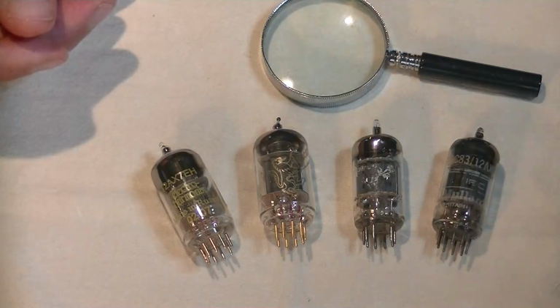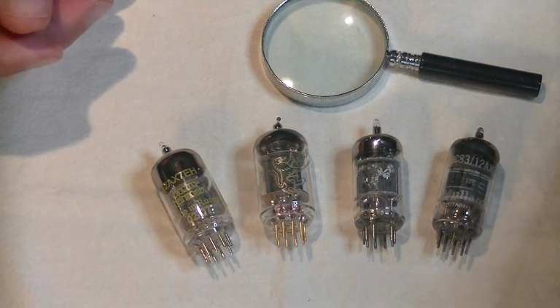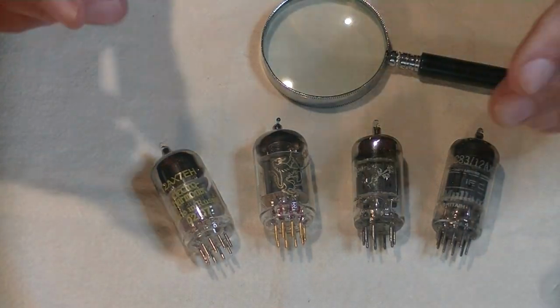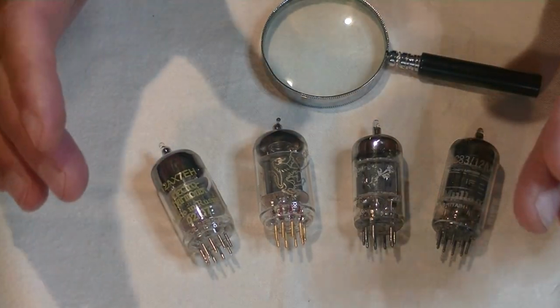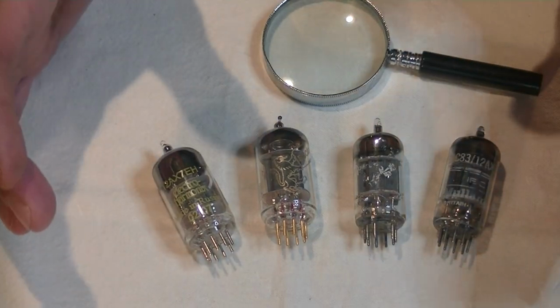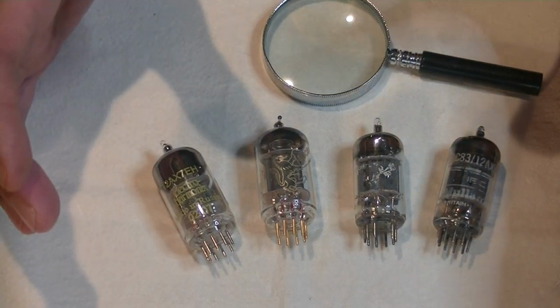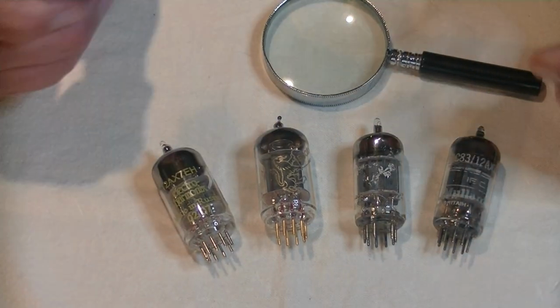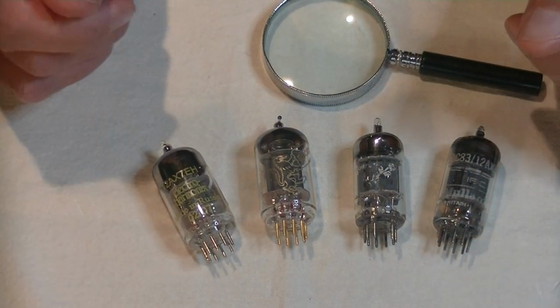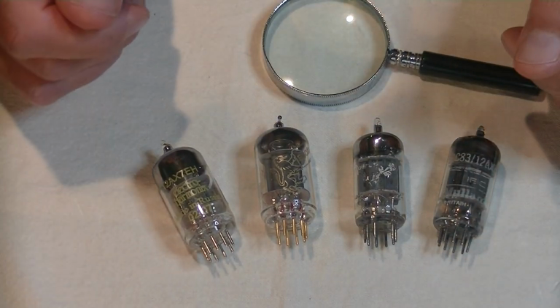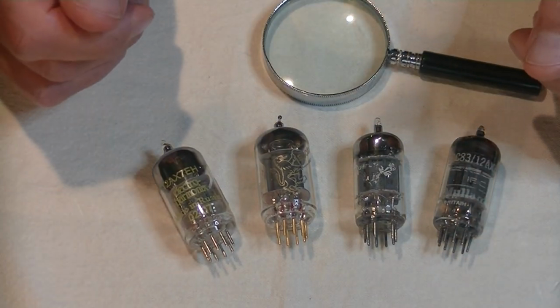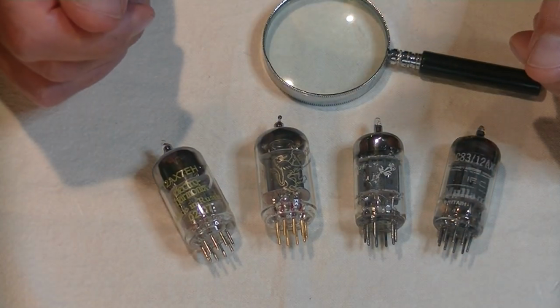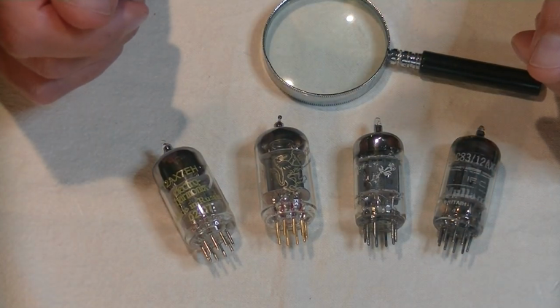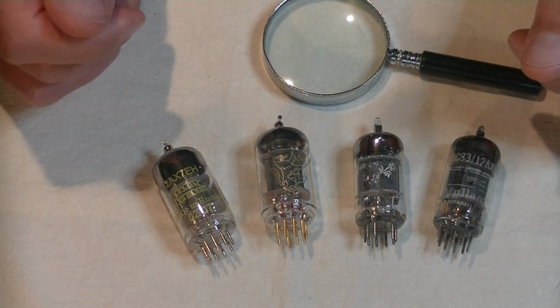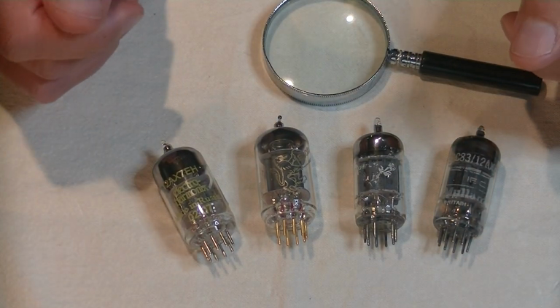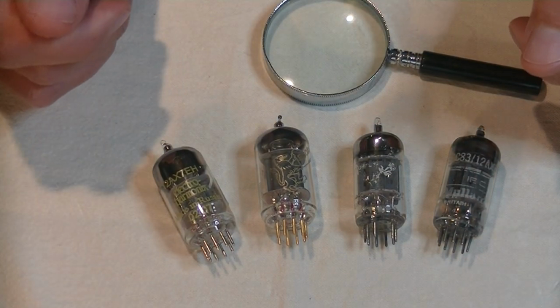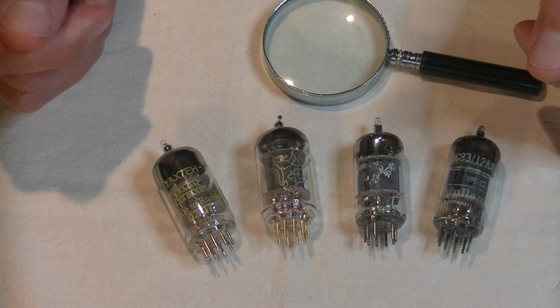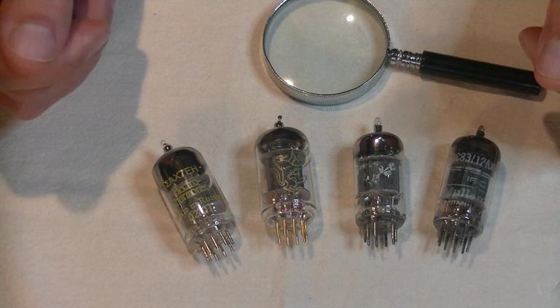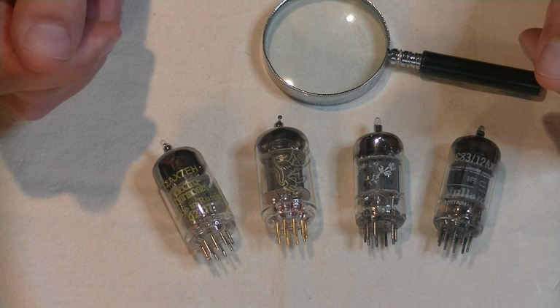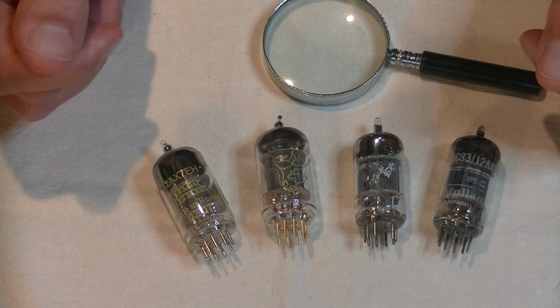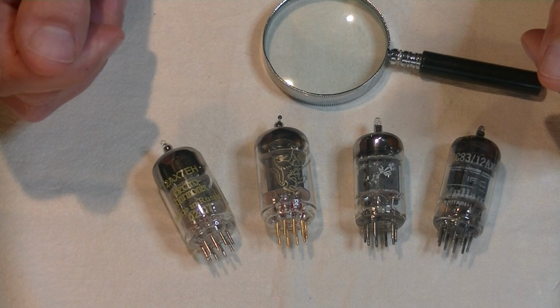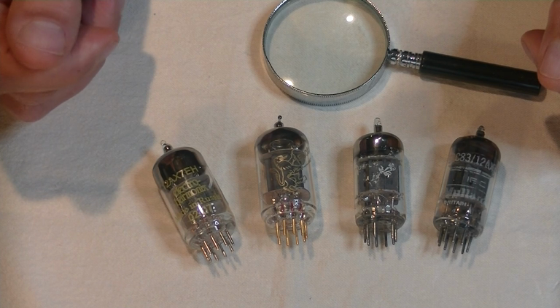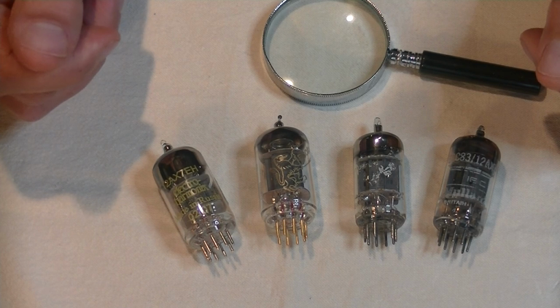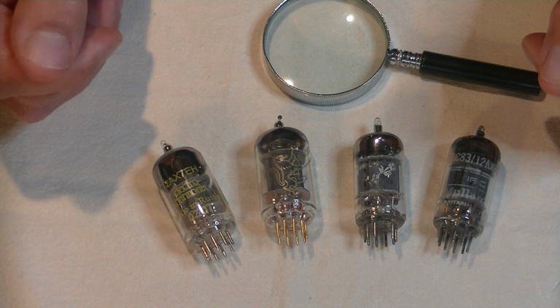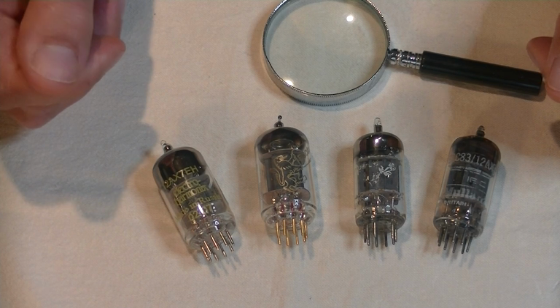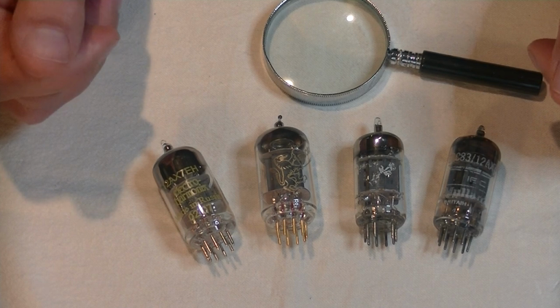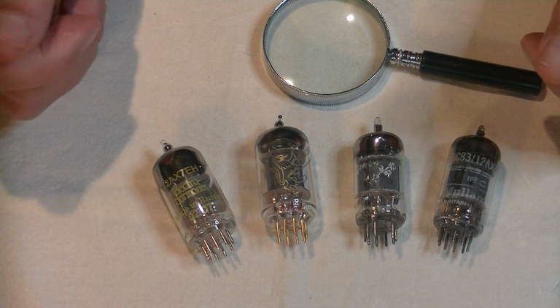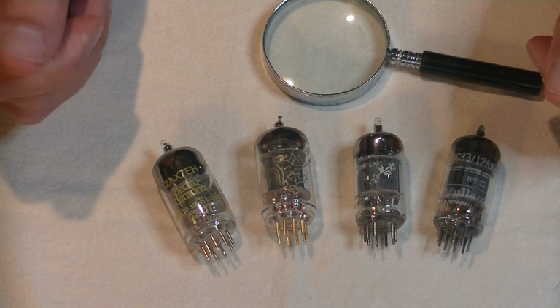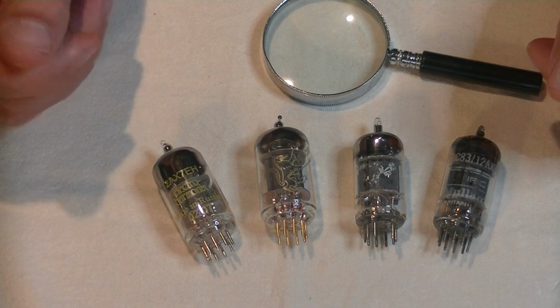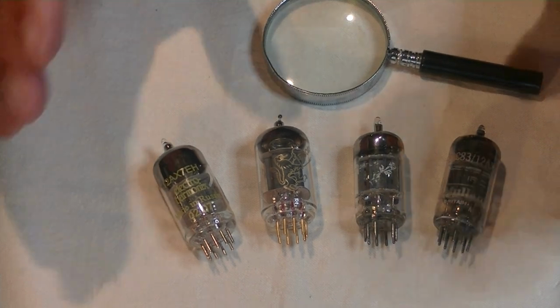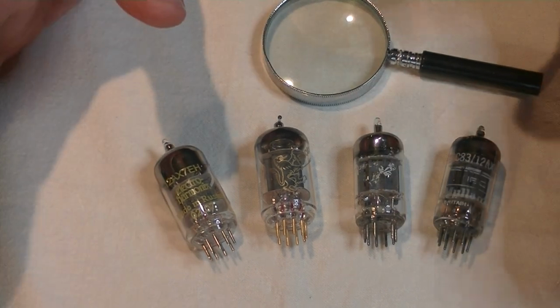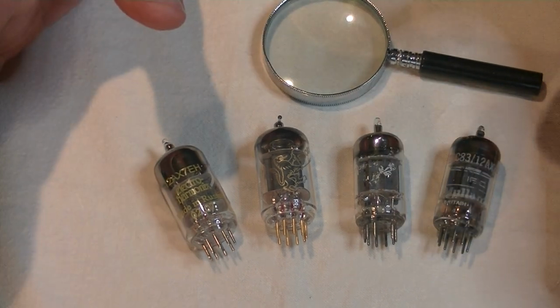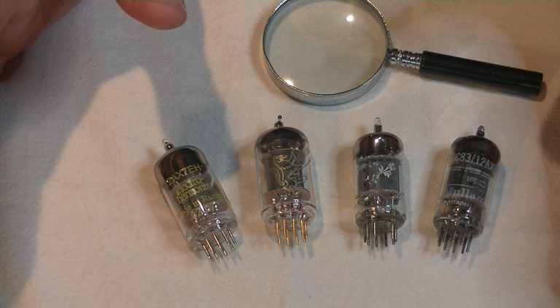Hey everyone, it's Jim from Vals and More, an online vintage tube store, and today we are going to roll some 12AX7s.